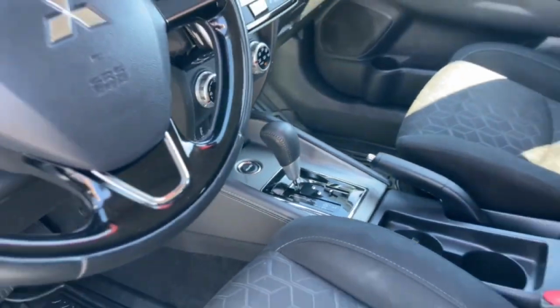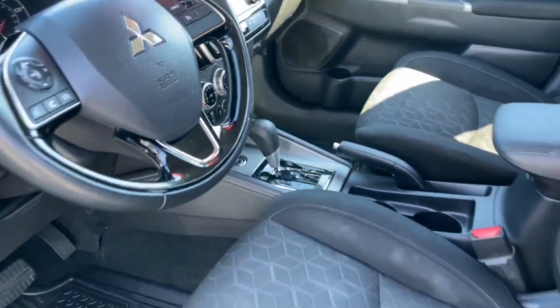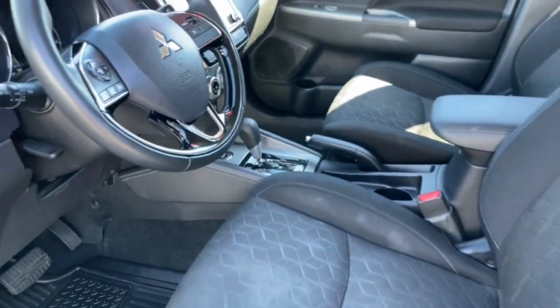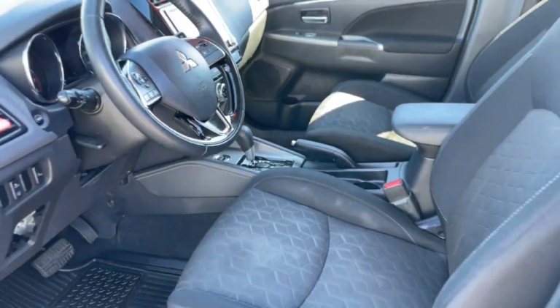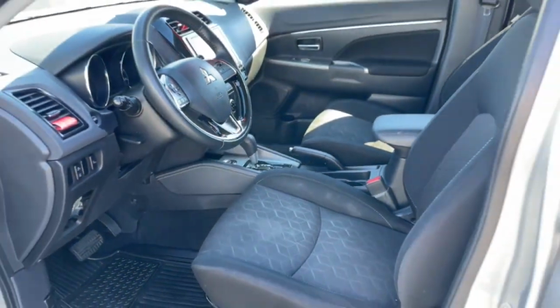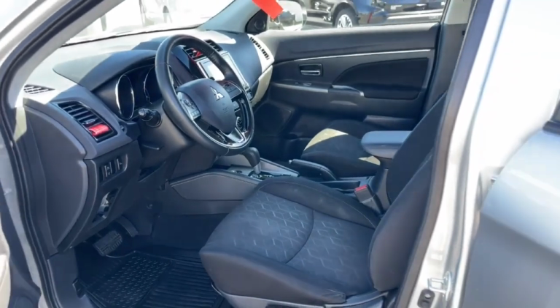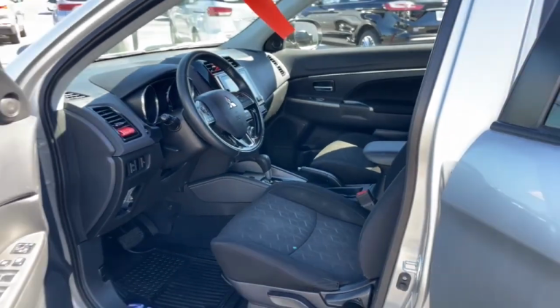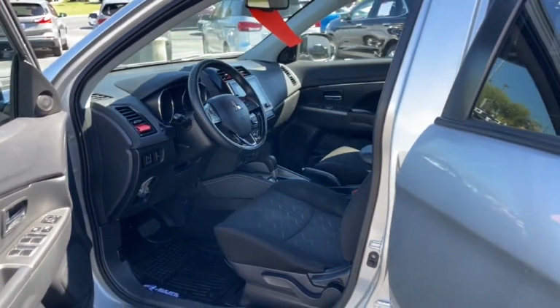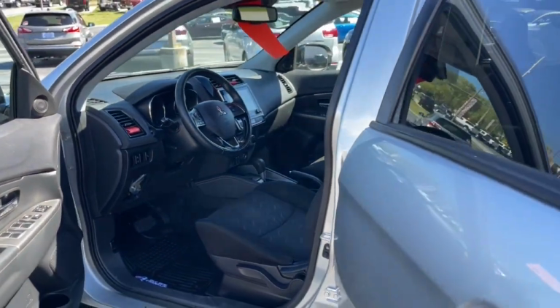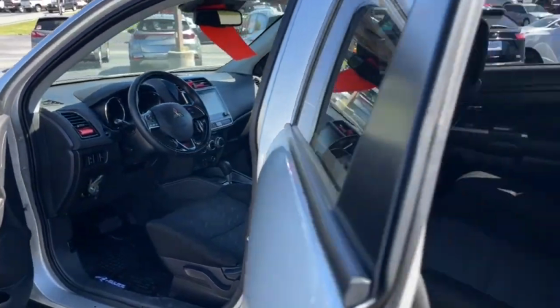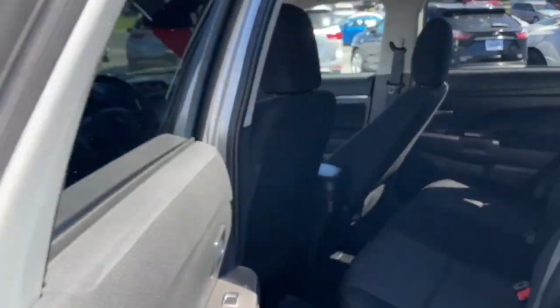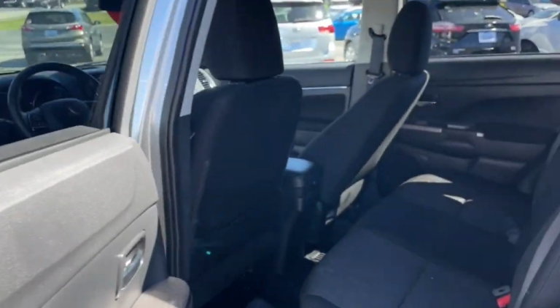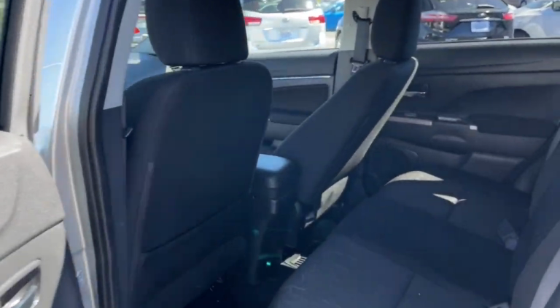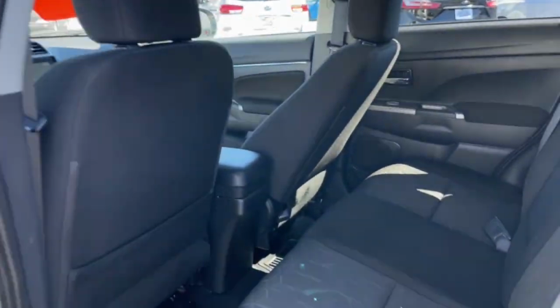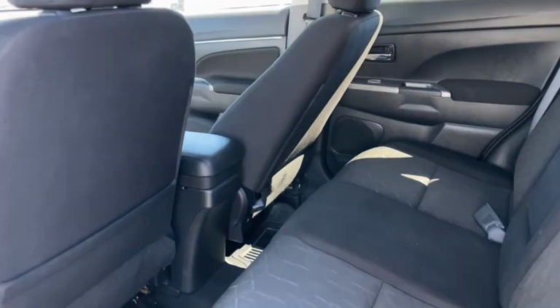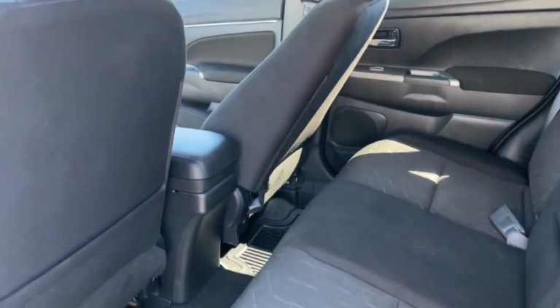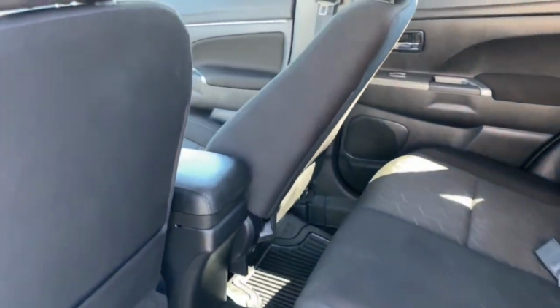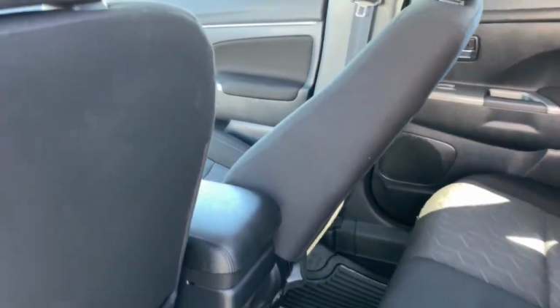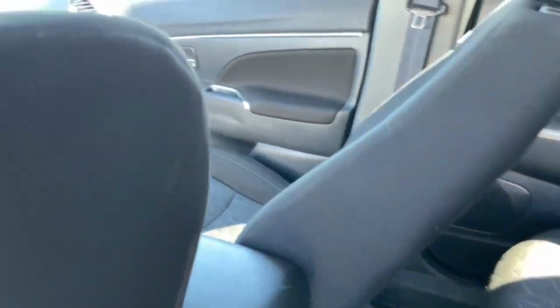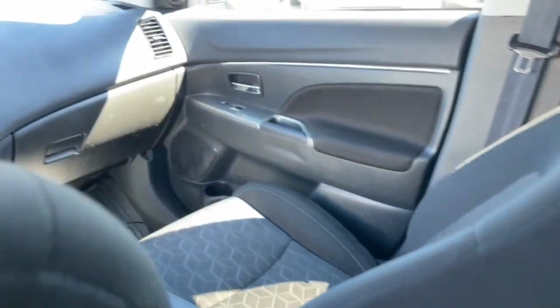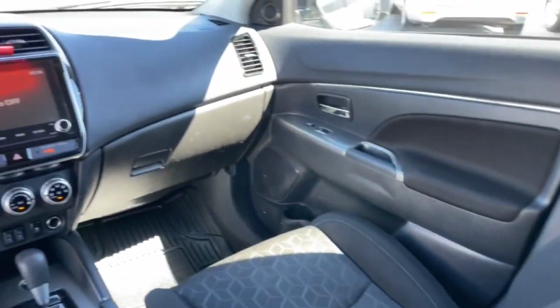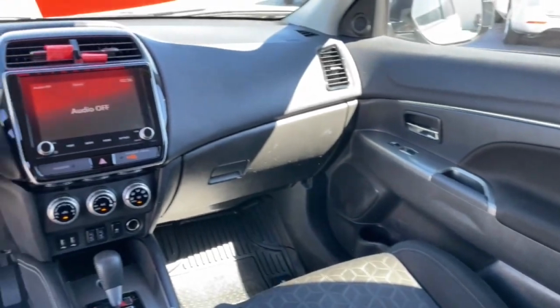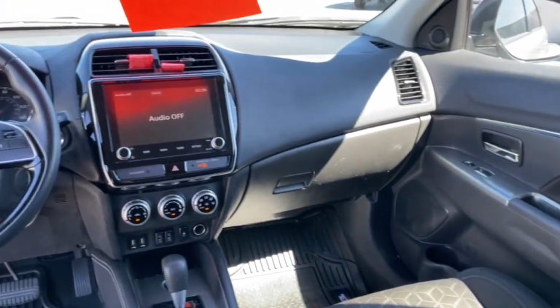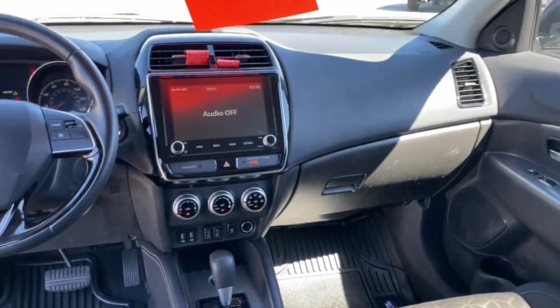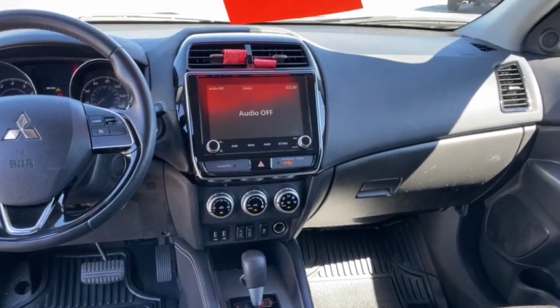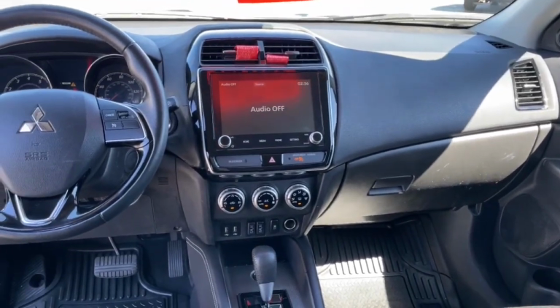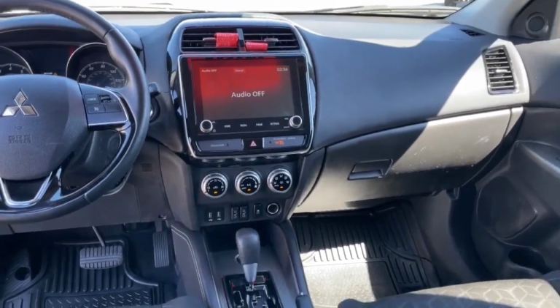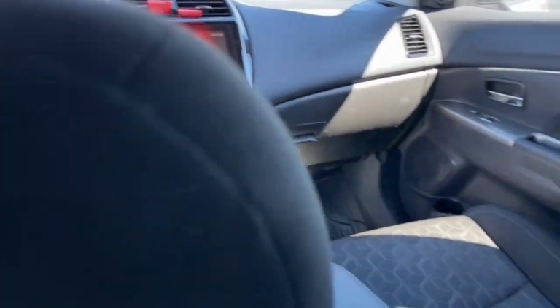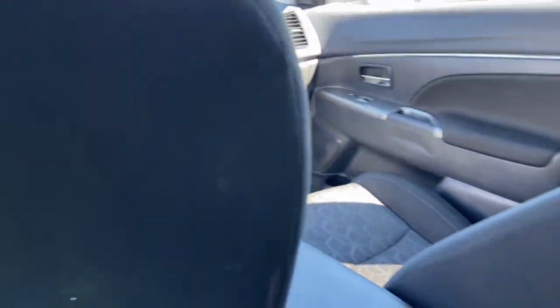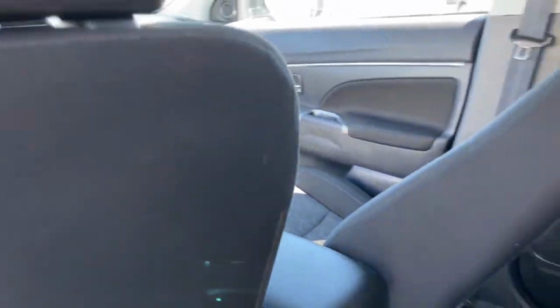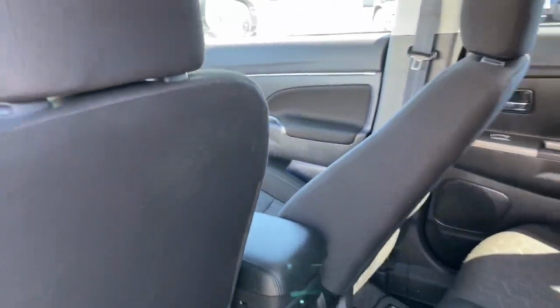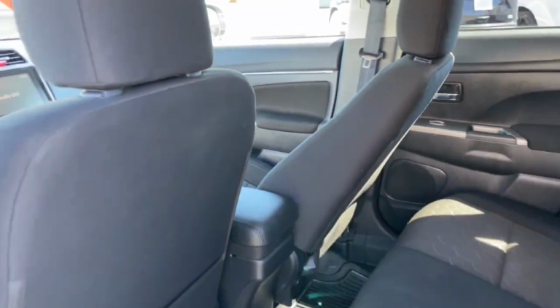Everyday comfort with an adventurous spirit, that's the Outlander Sport. See for yourself when you take it out for a test drive. Our professional staff looks forward to giving you excellent service.